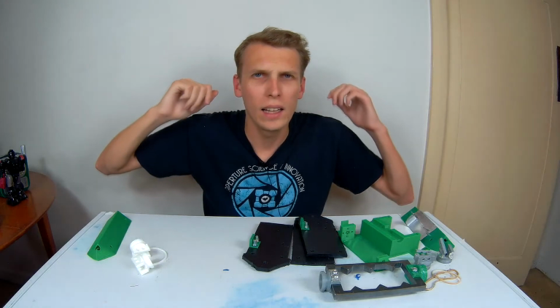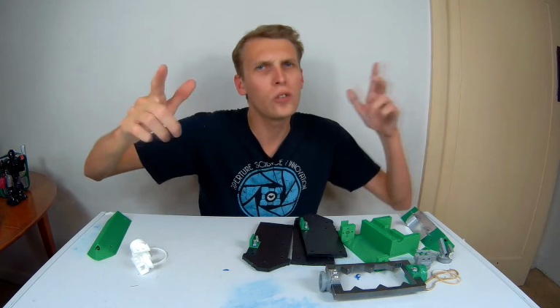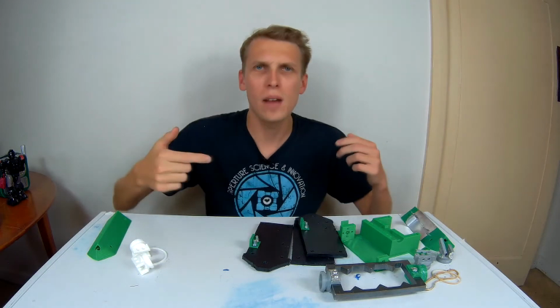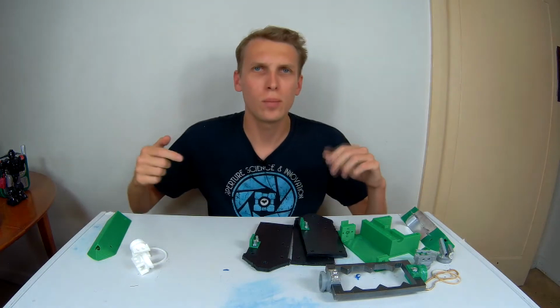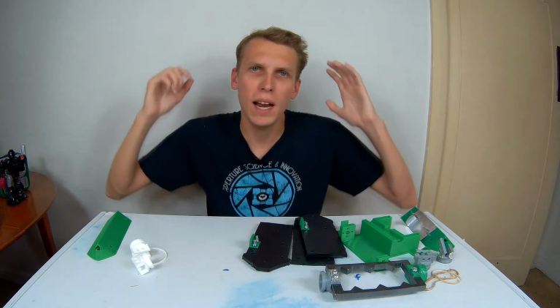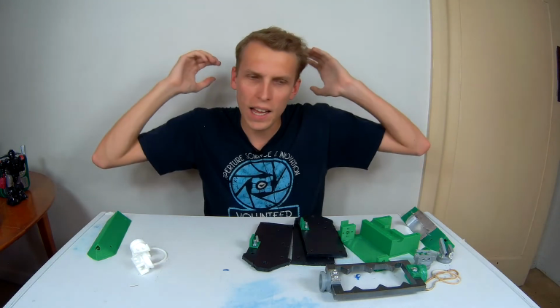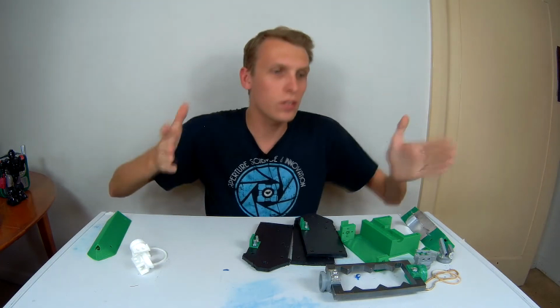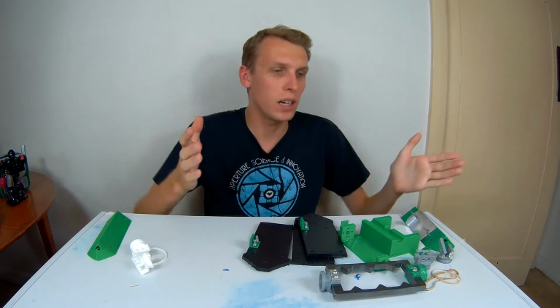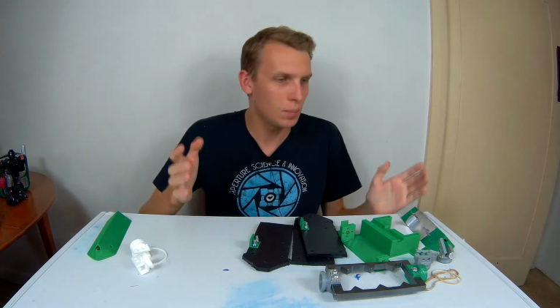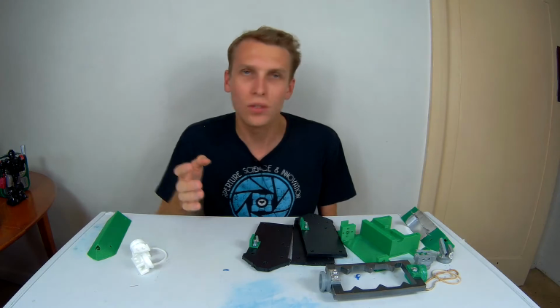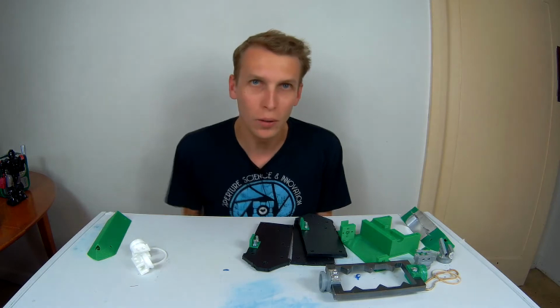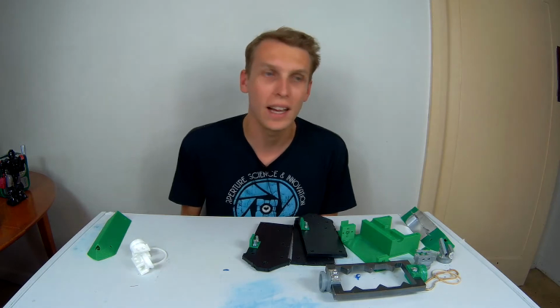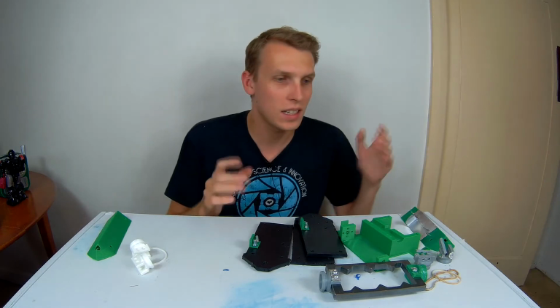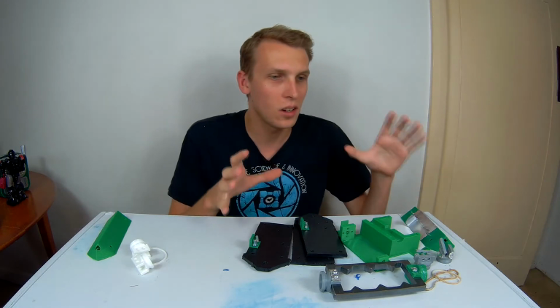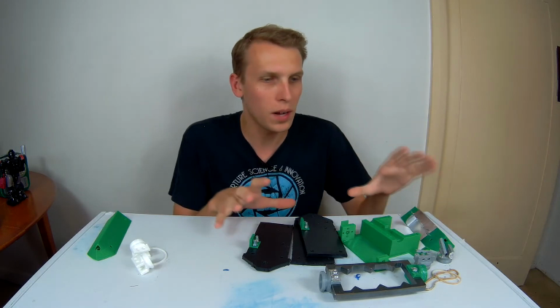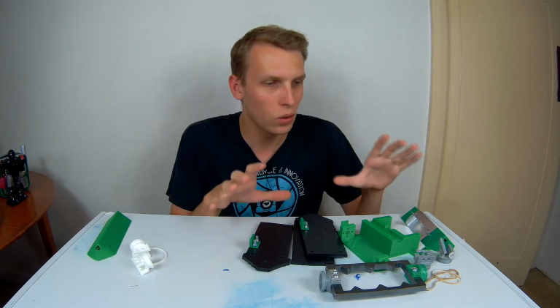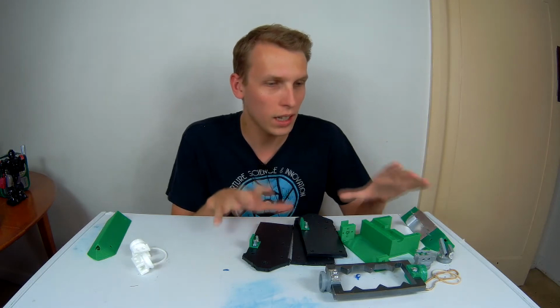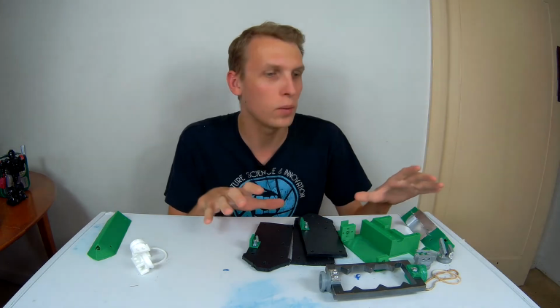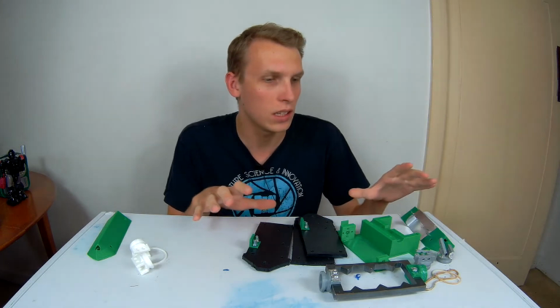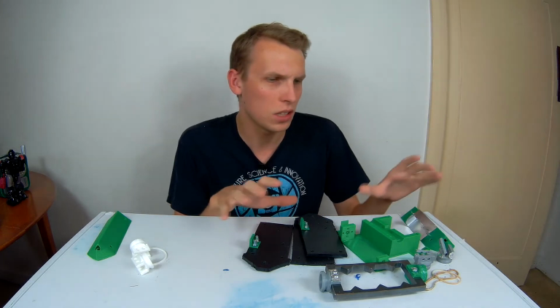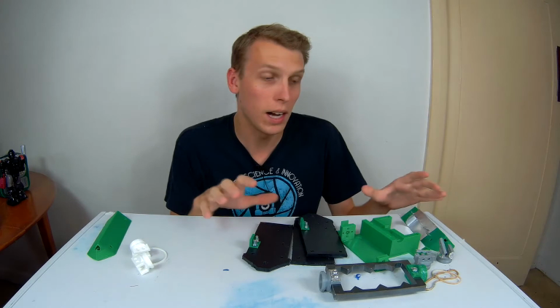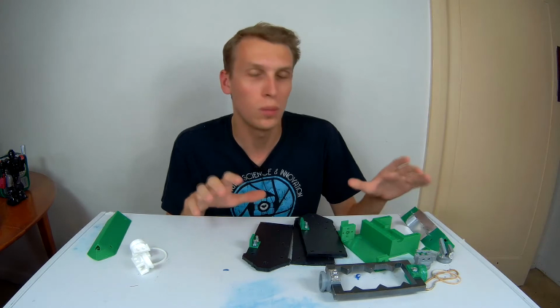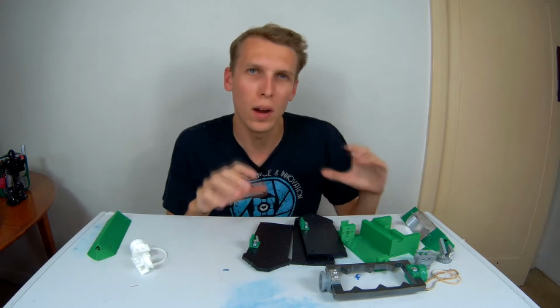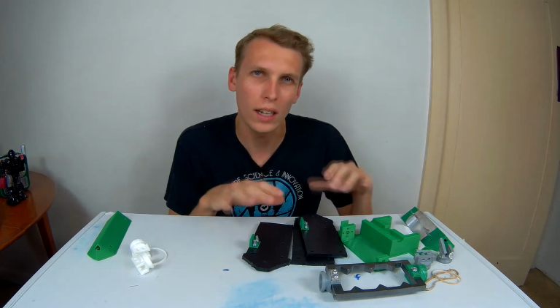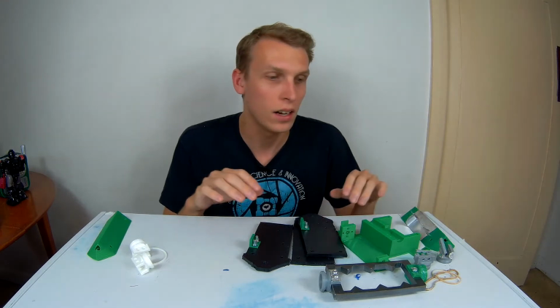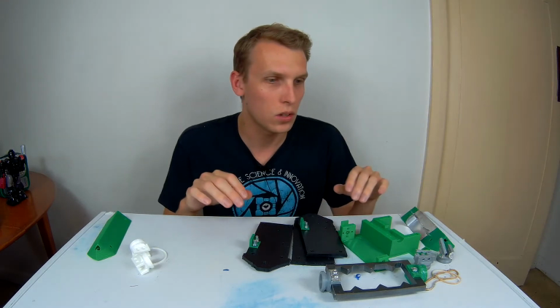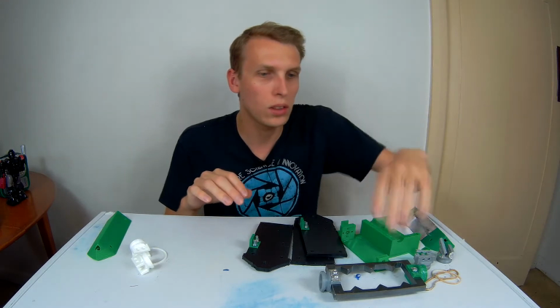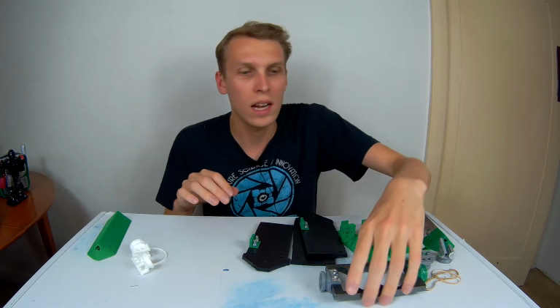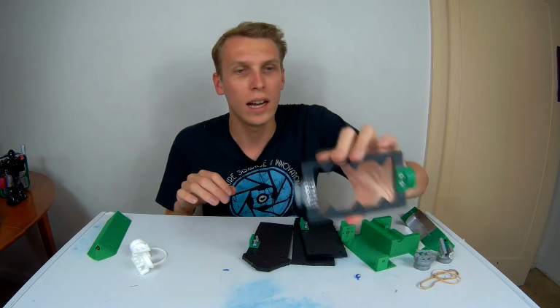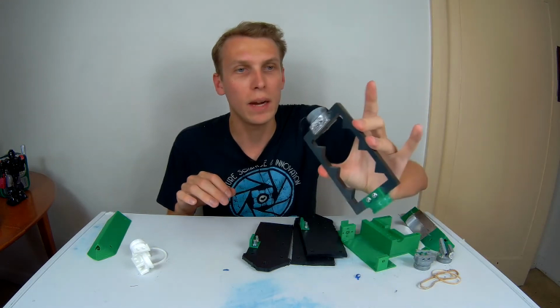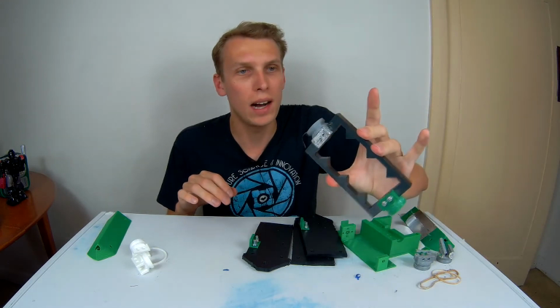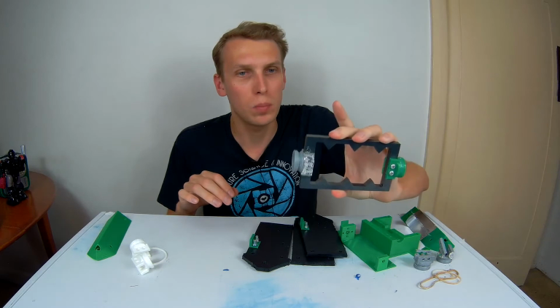Hello everybody, I am Ben from Team Panic and in front of me are parts for my beetleweight. This is some of the parts for my beetleweight Not Again, which is a 1.3 pound bar spinner.